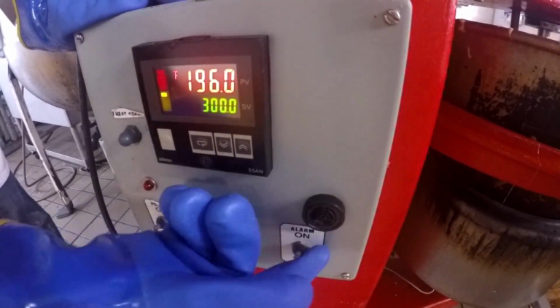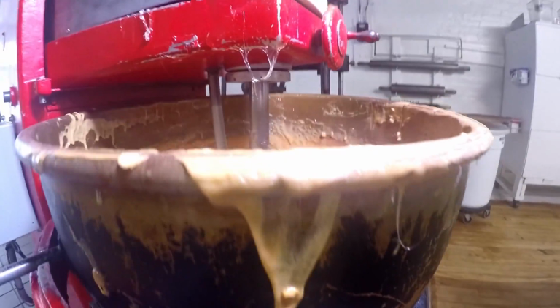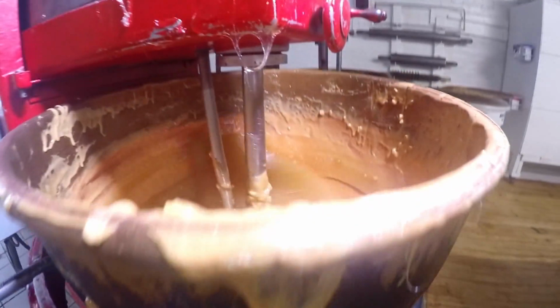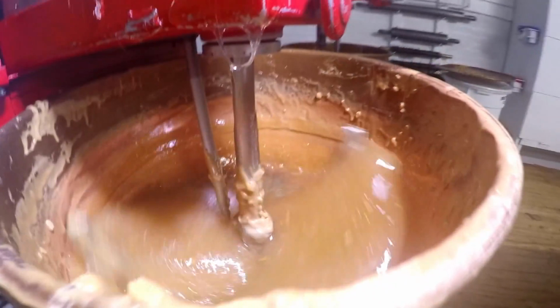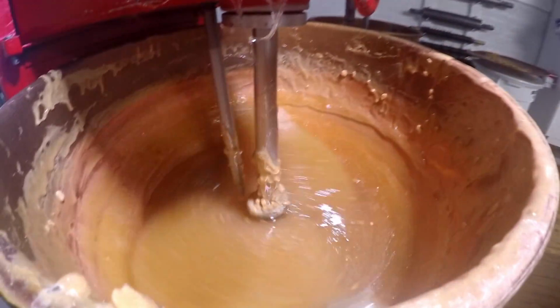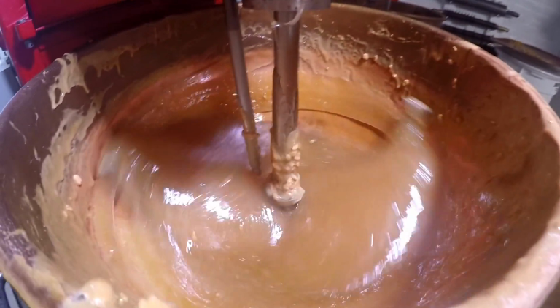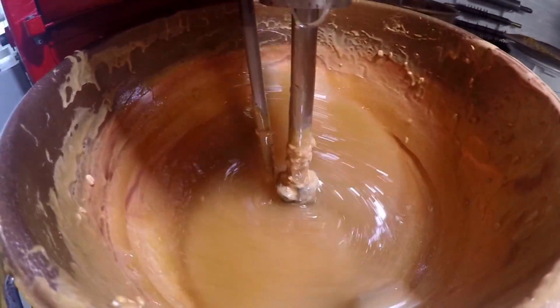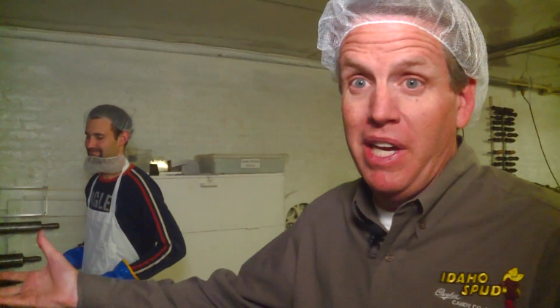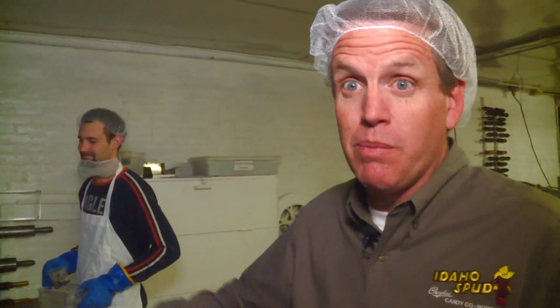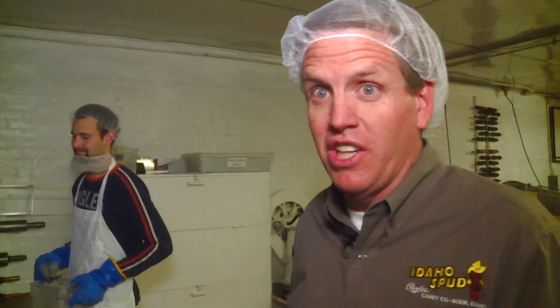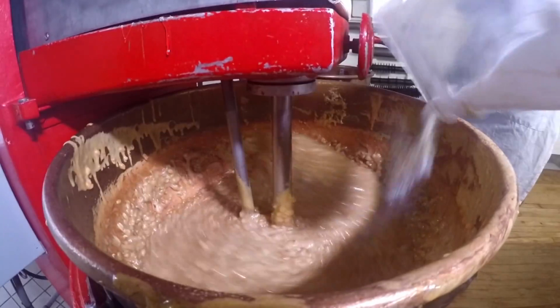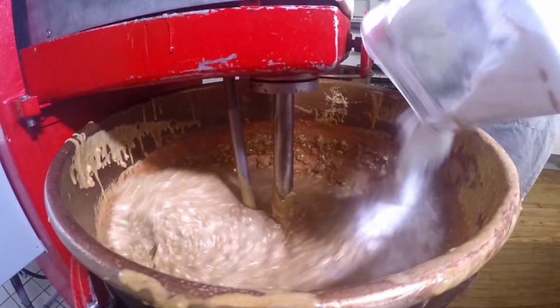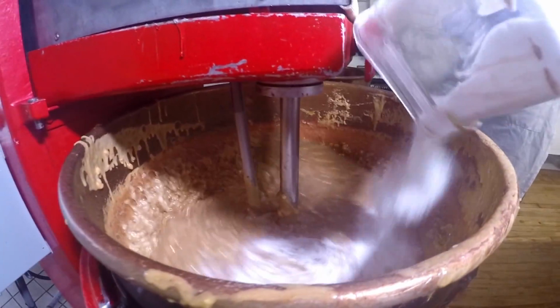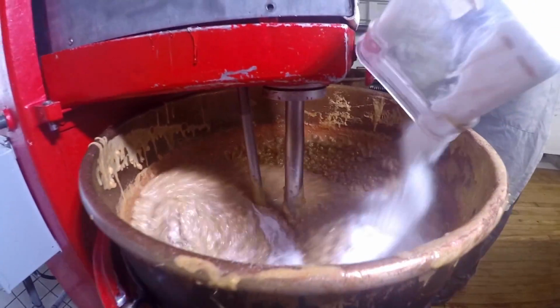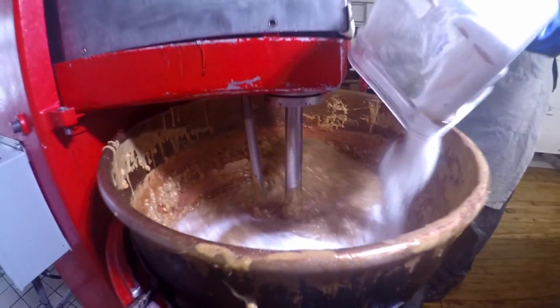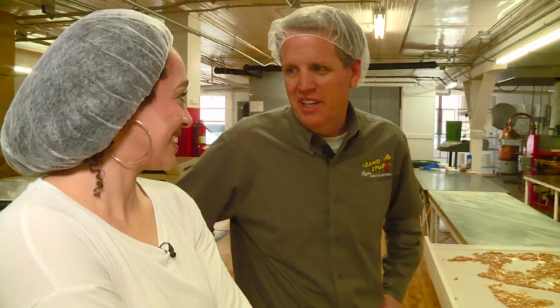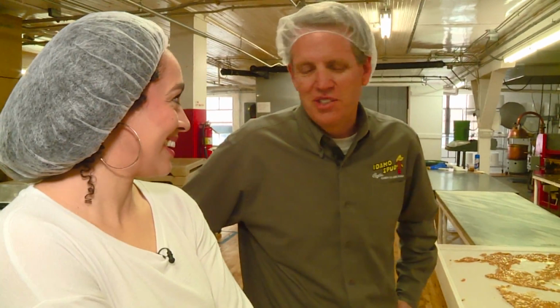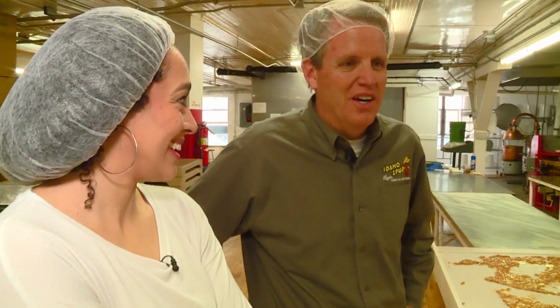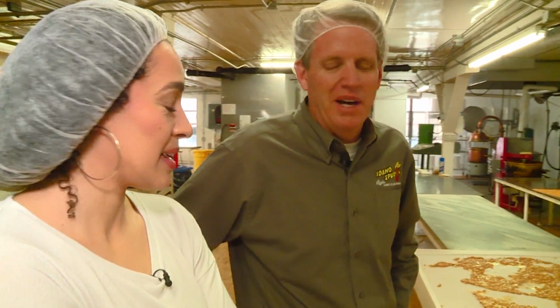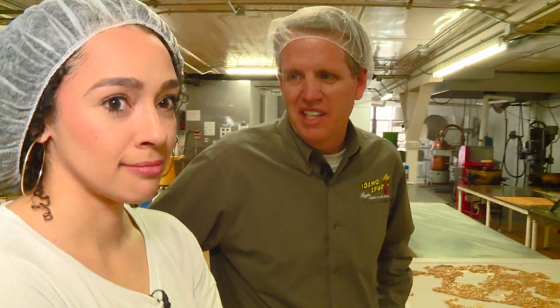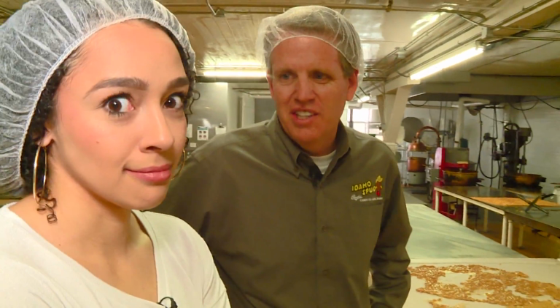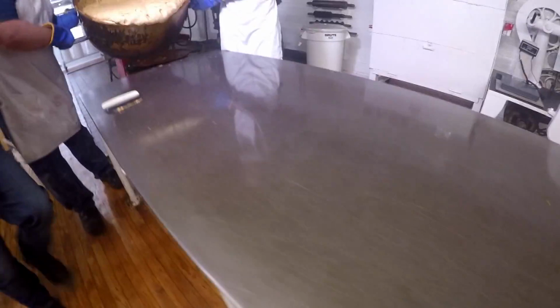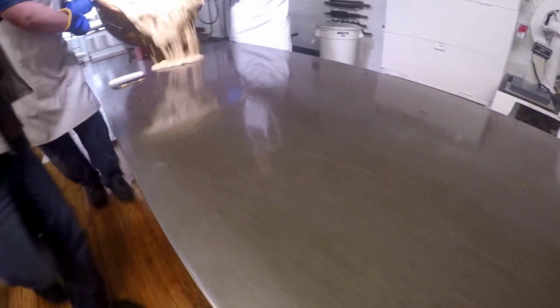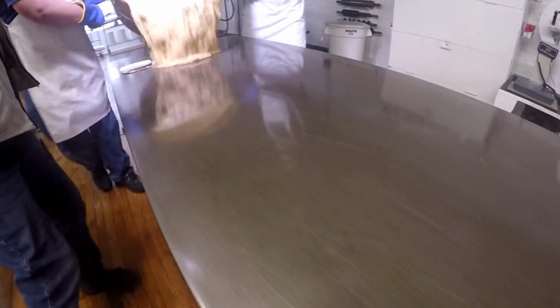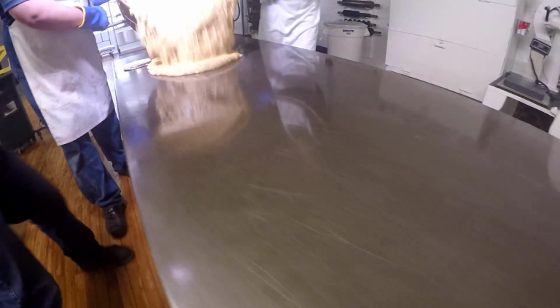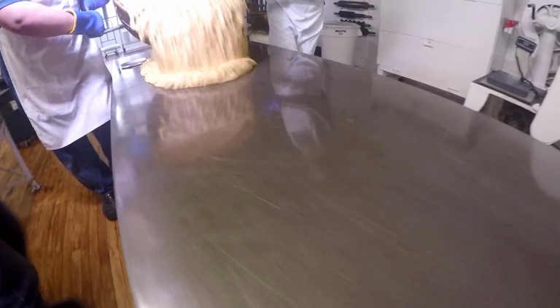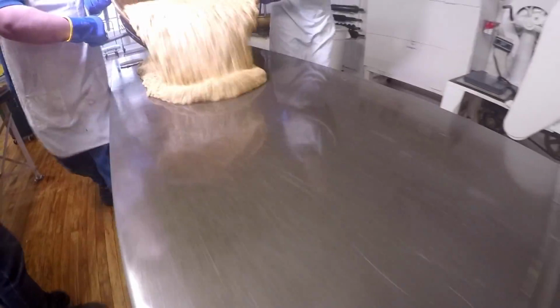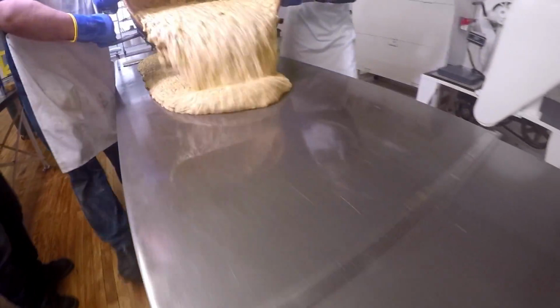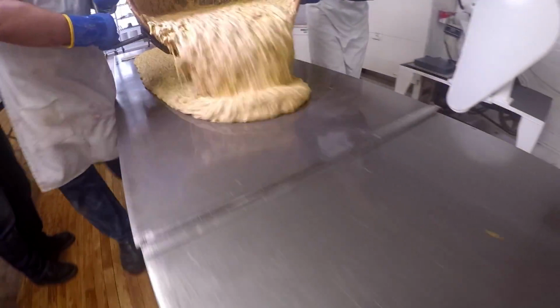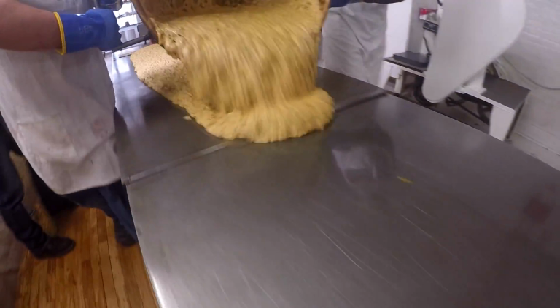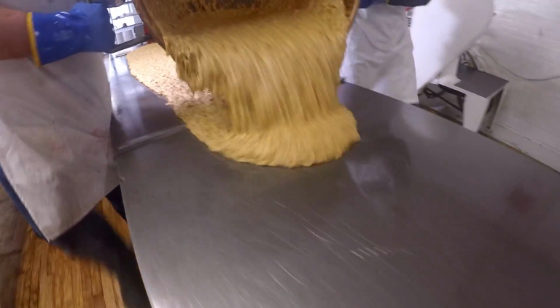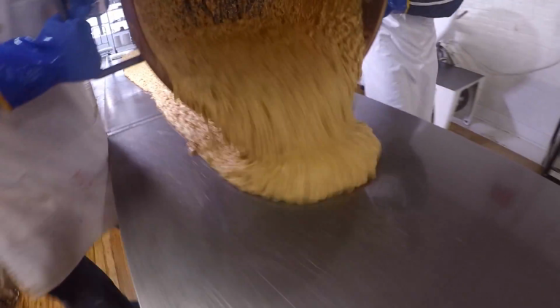Here we've got sugar and corn syrup and peanuts — basically a pretty basic mixture. We'll get close to 1,000 pounds today. My mother-in-law makes peanut brittle and we fight about whose is better.